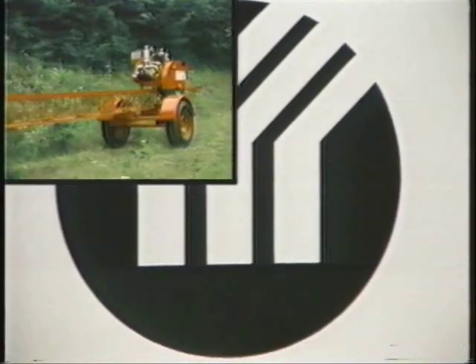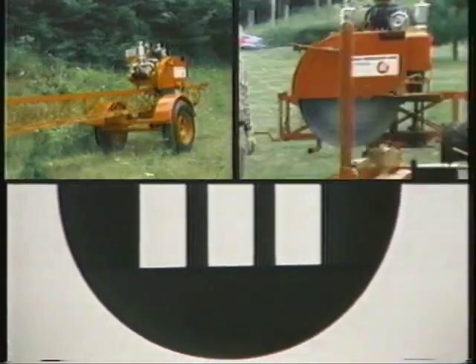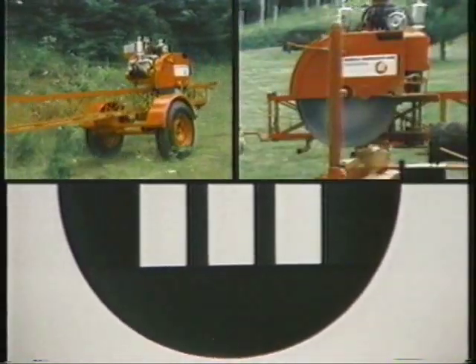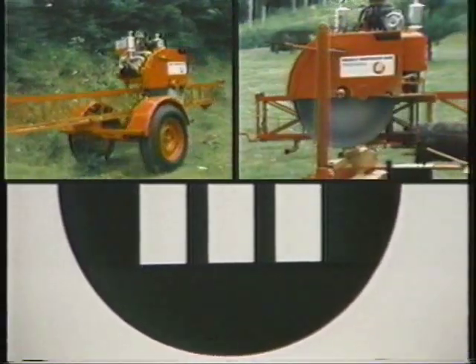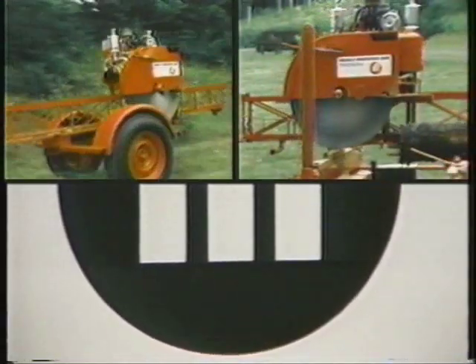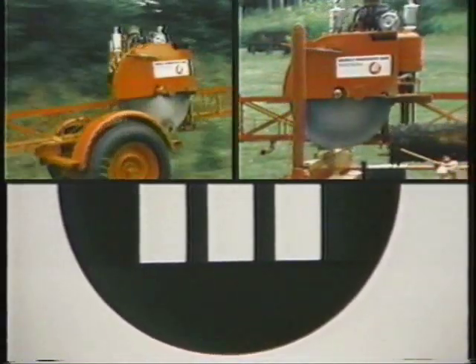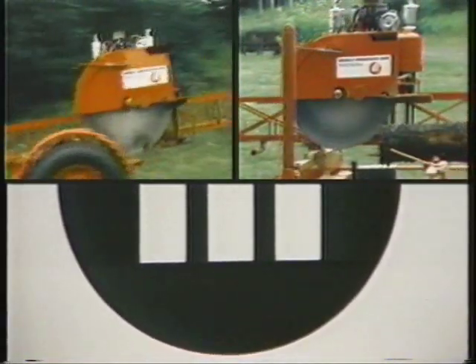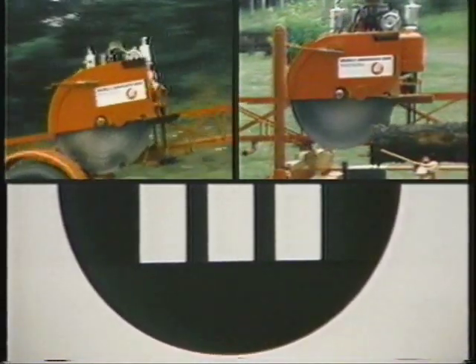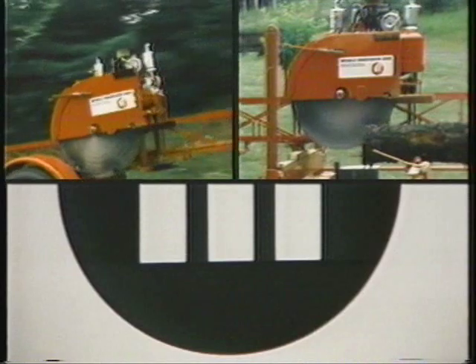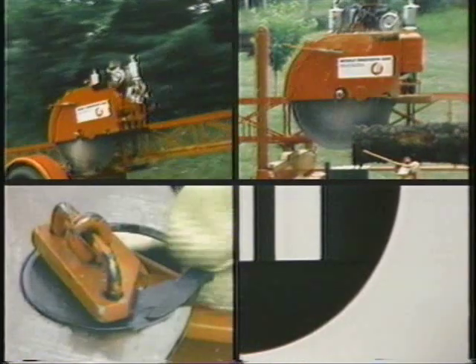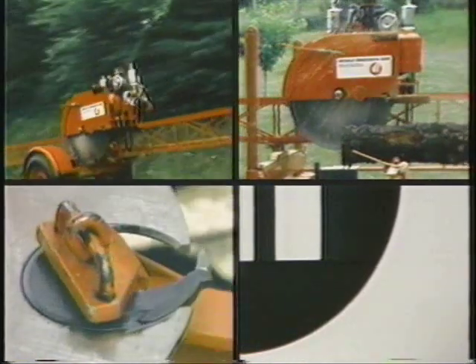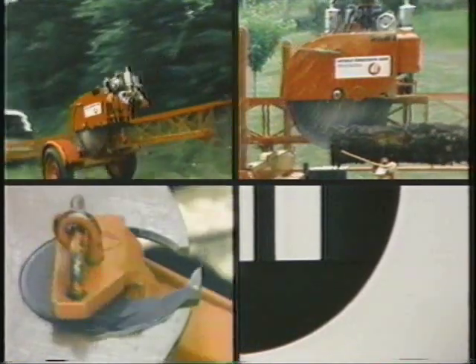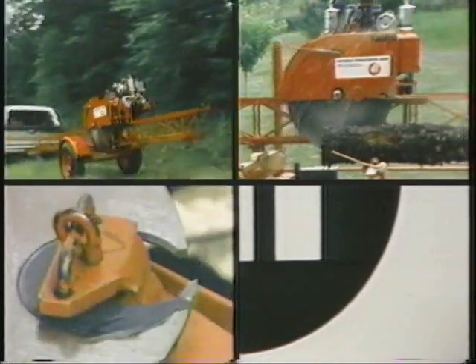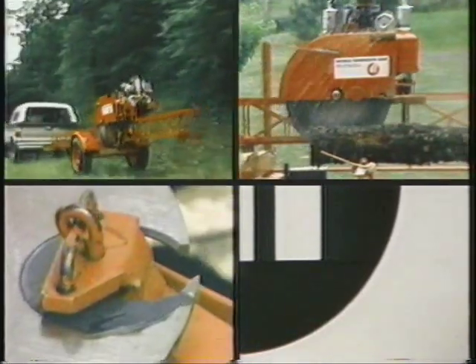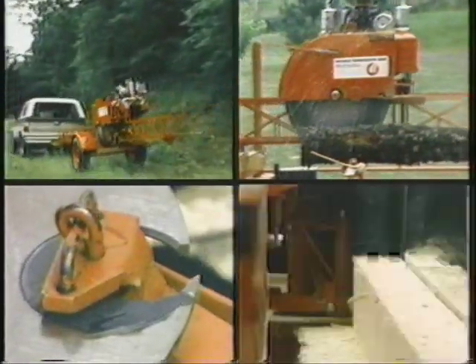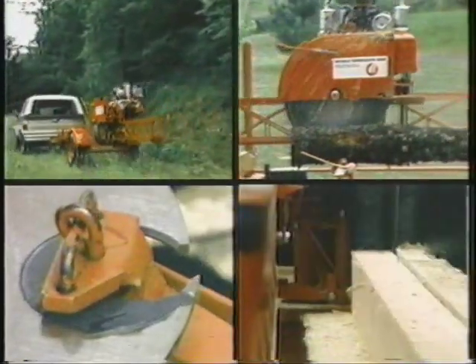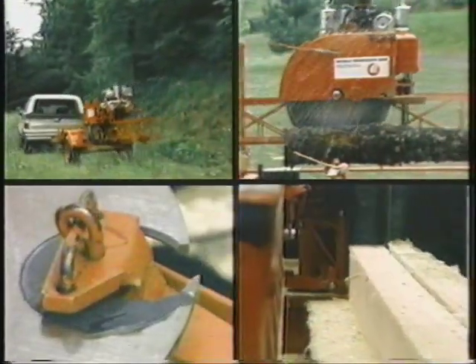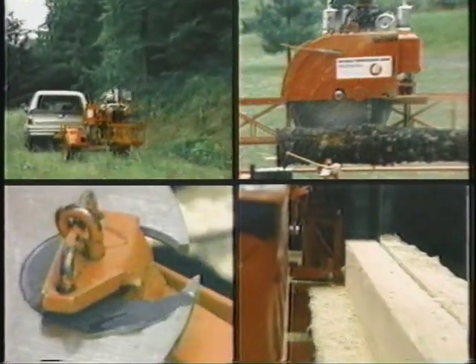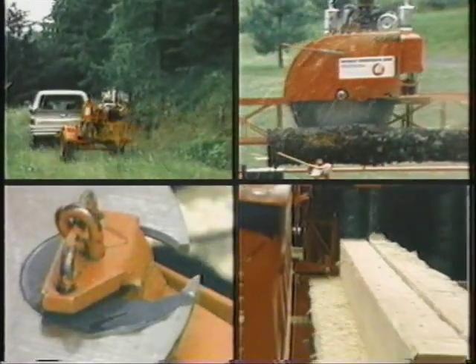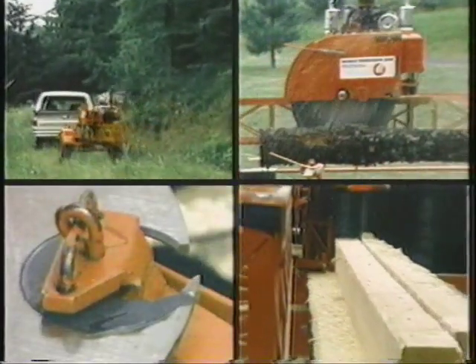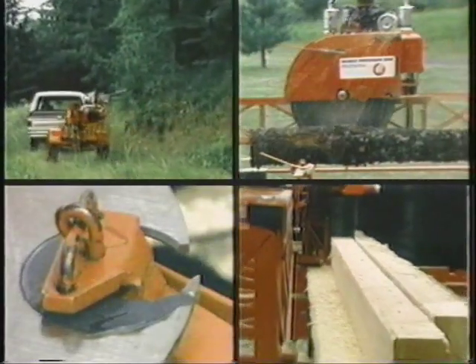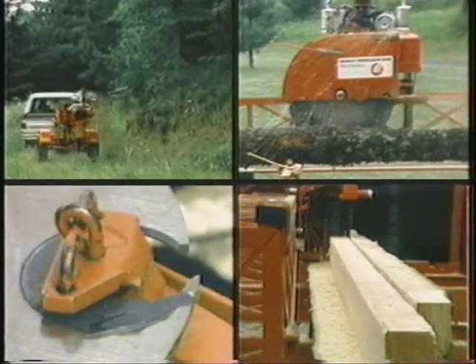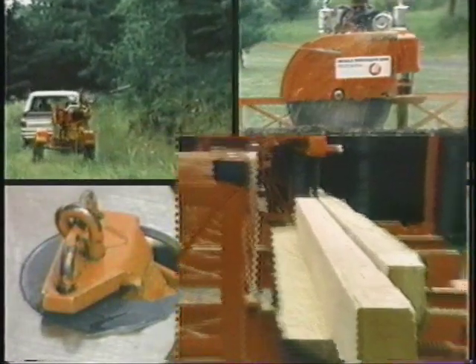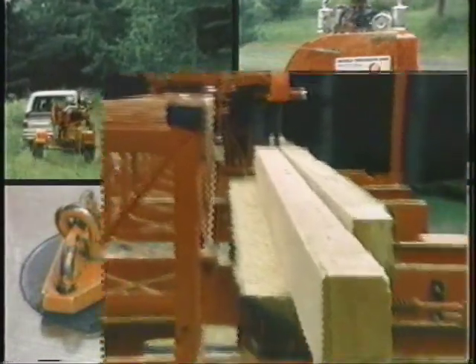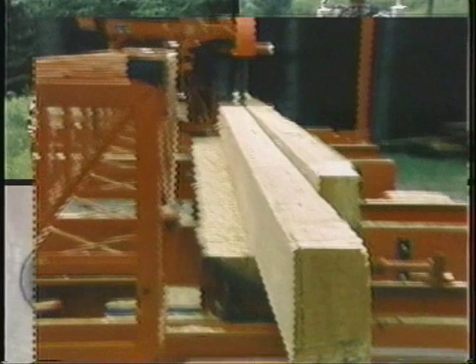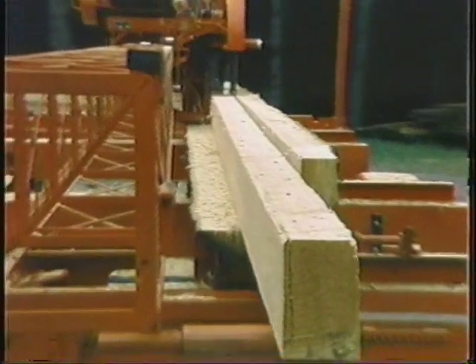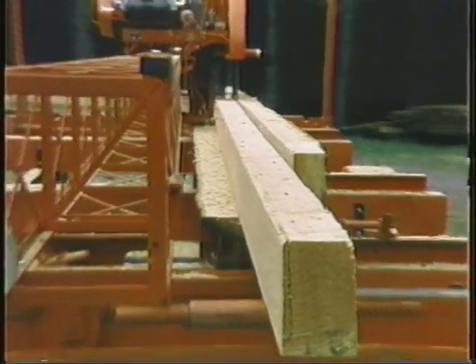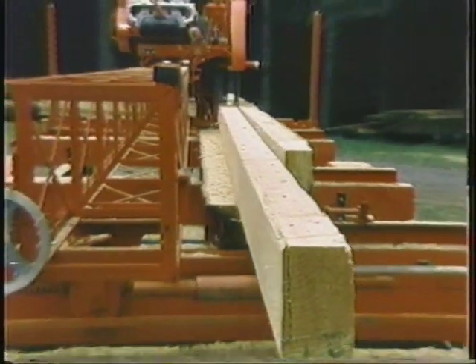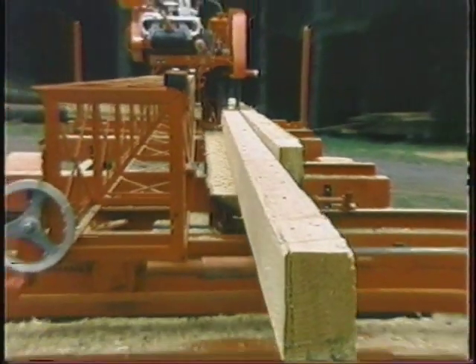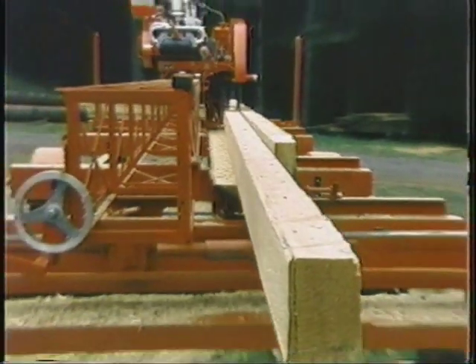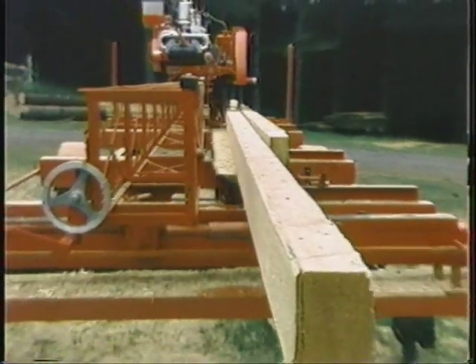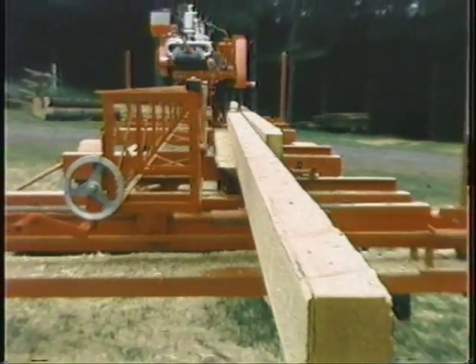Portability, reliable operation, simple maintenance — it all adds up to high production and high profits in commercial operations.